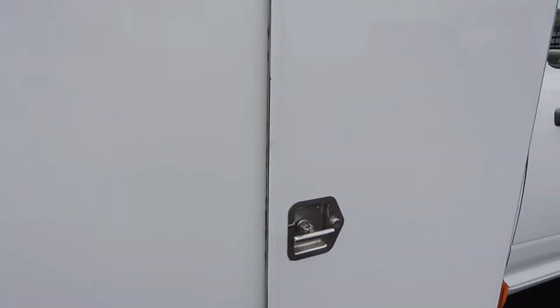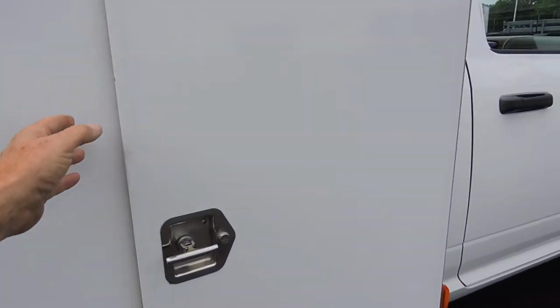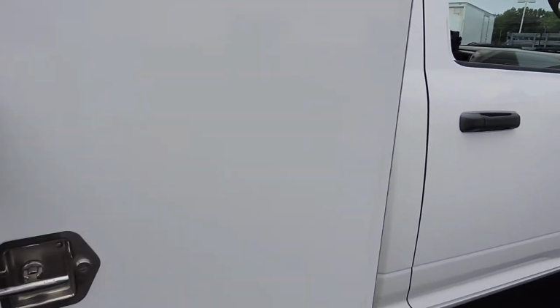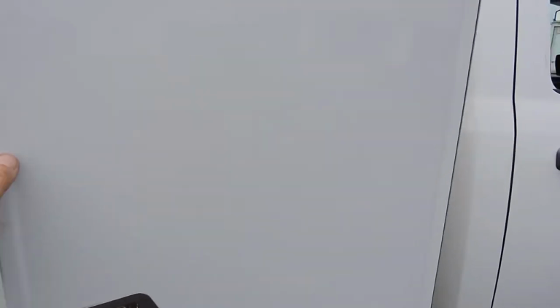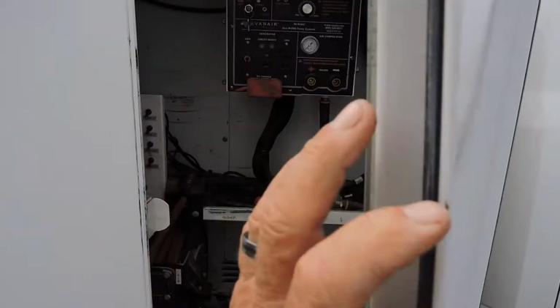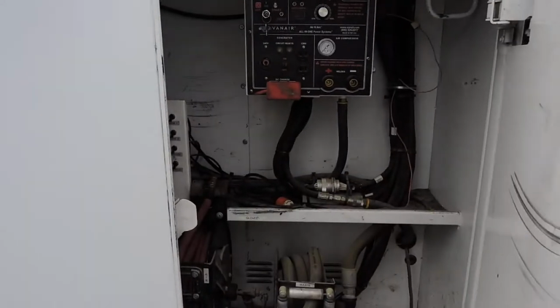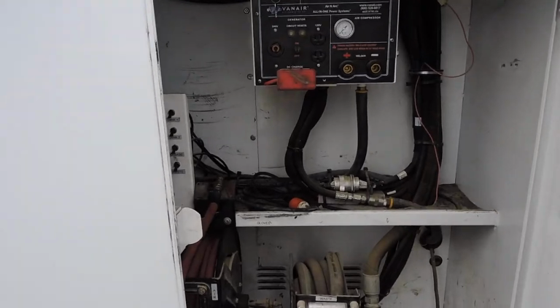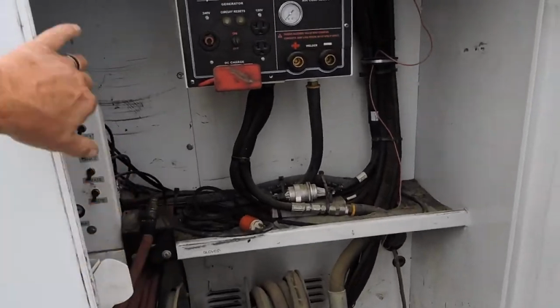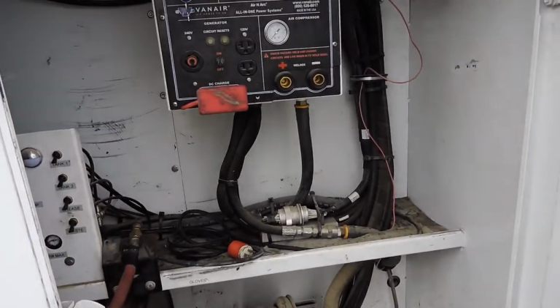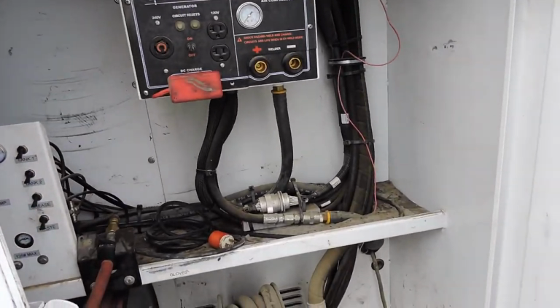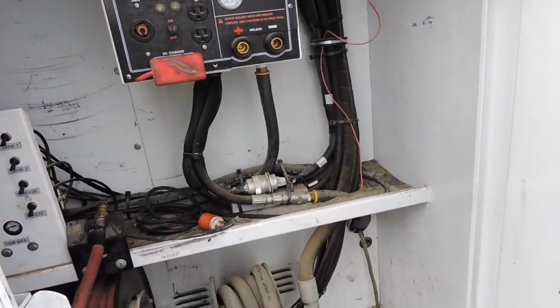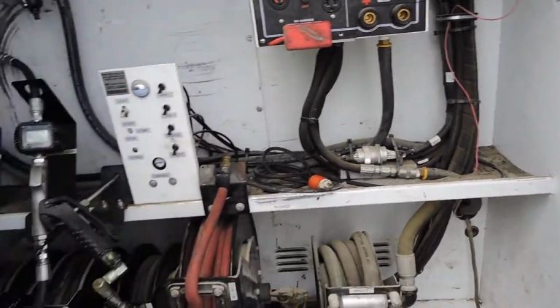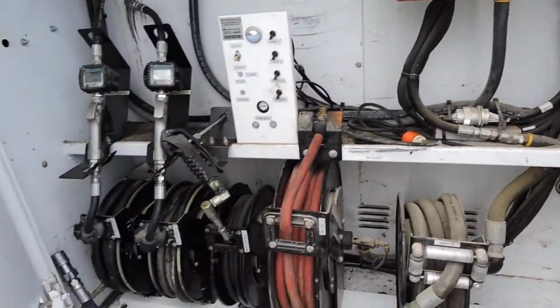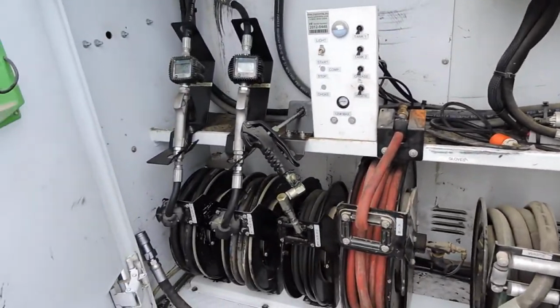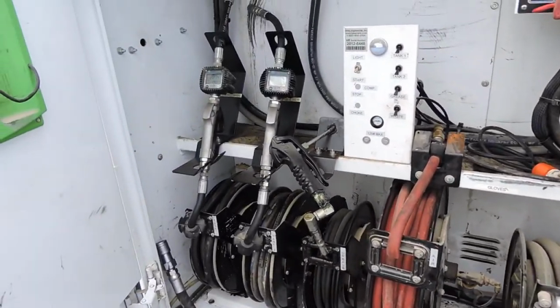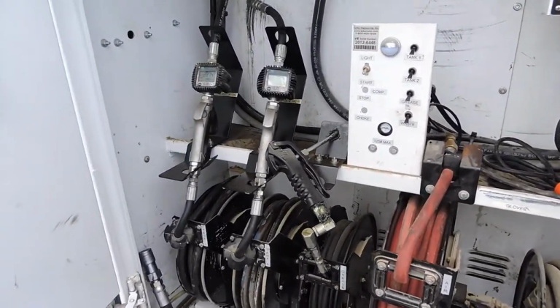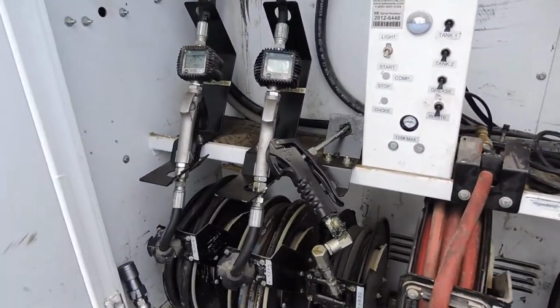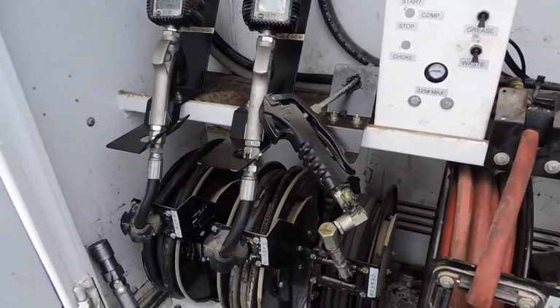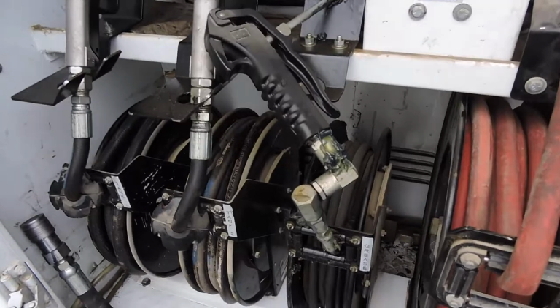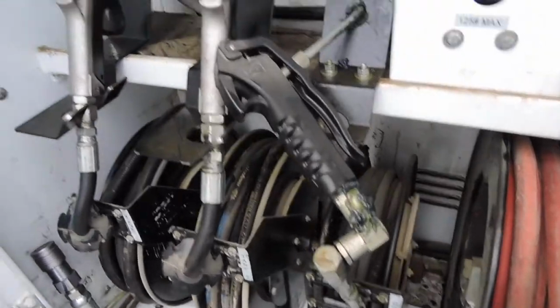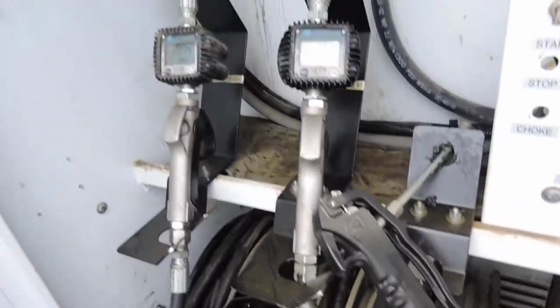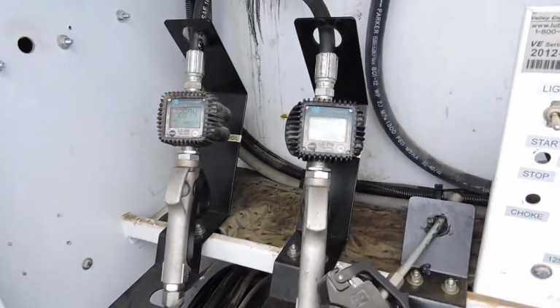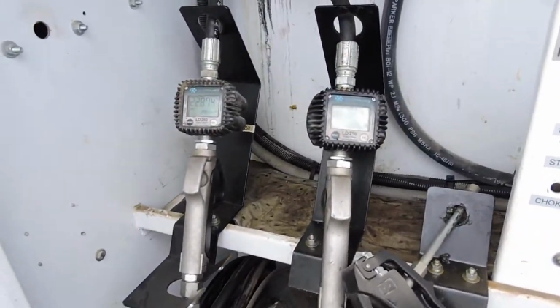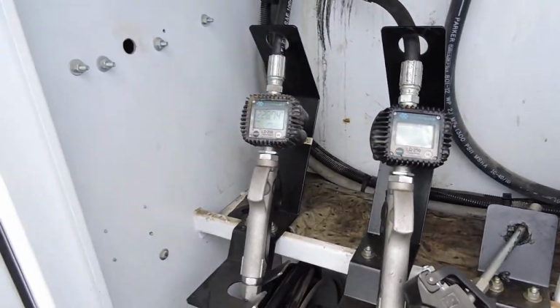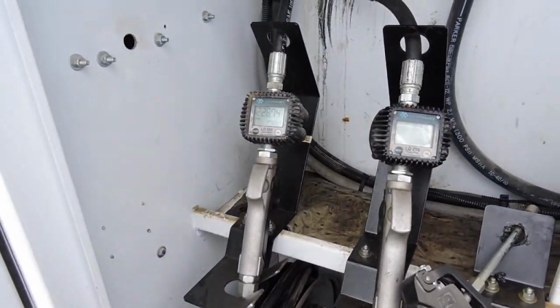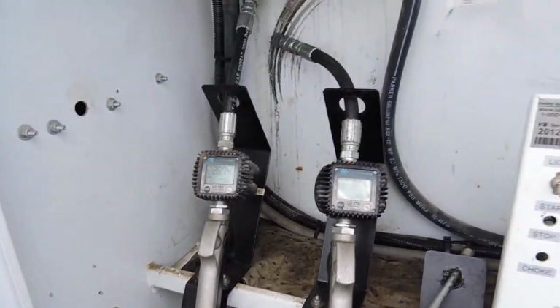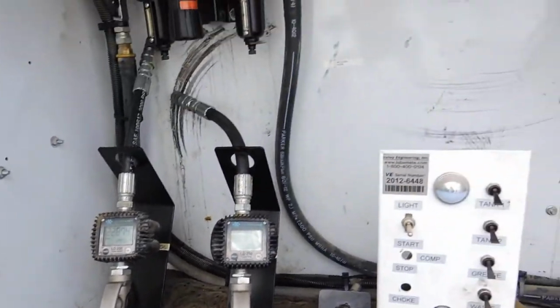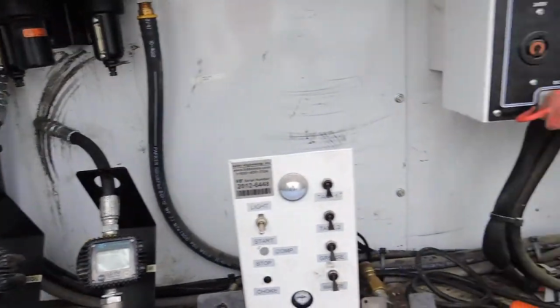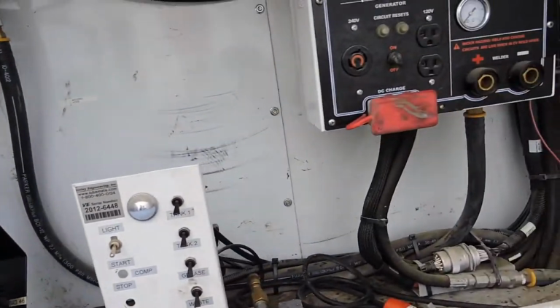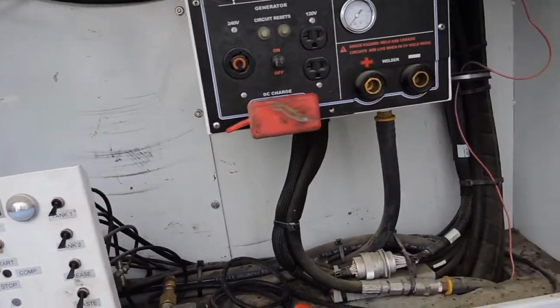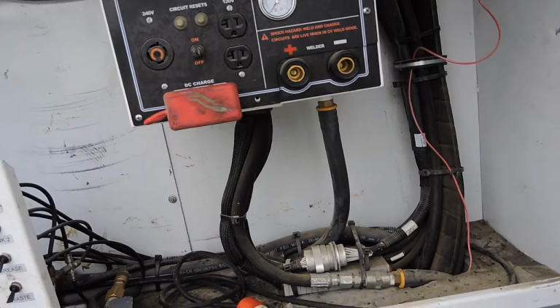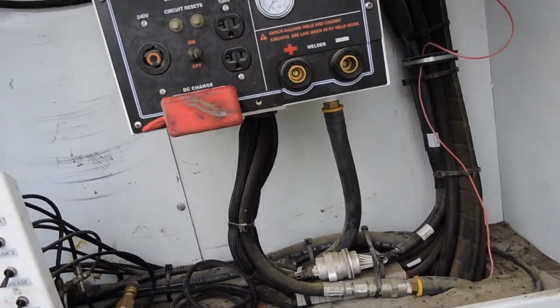In here is a complete system. This has the lubrication system, the oil system. There's your lube gun, fresh oil, gear lube tank, air compressor, welder, generator.